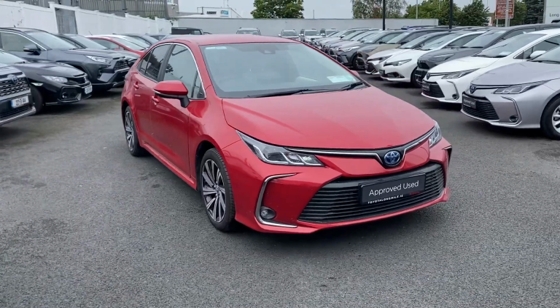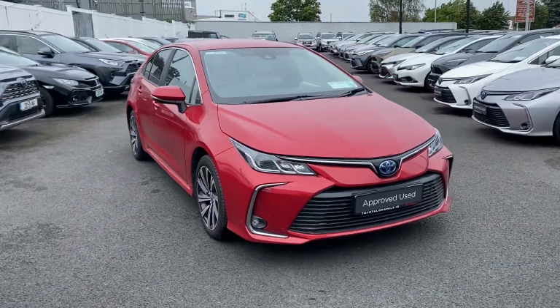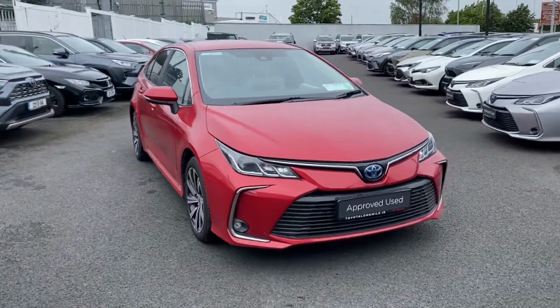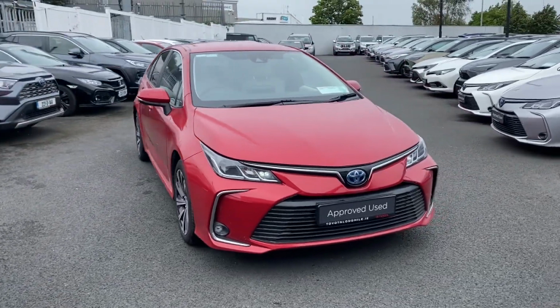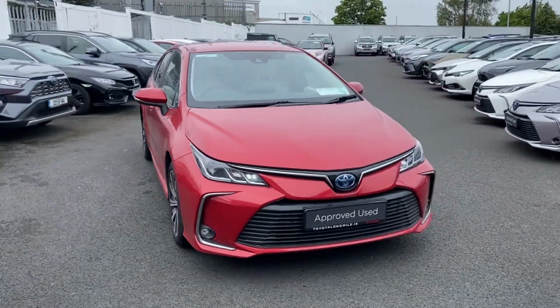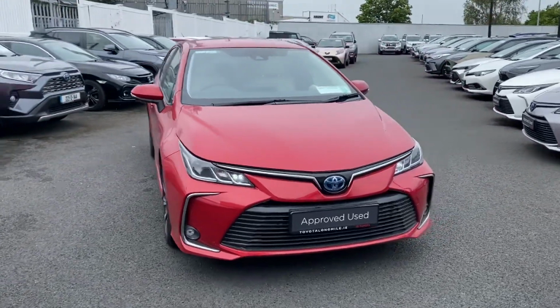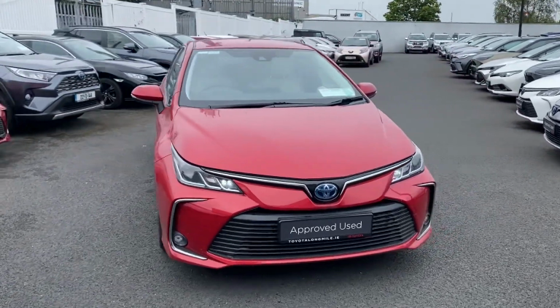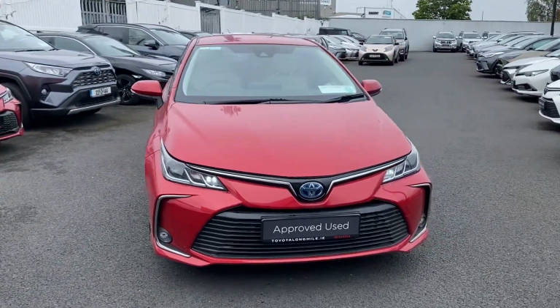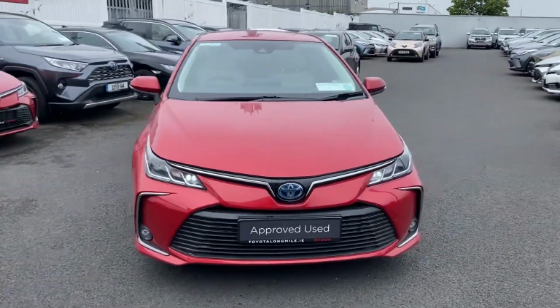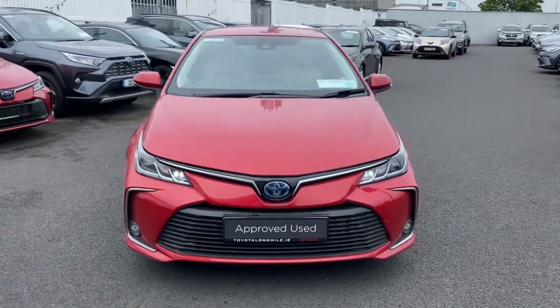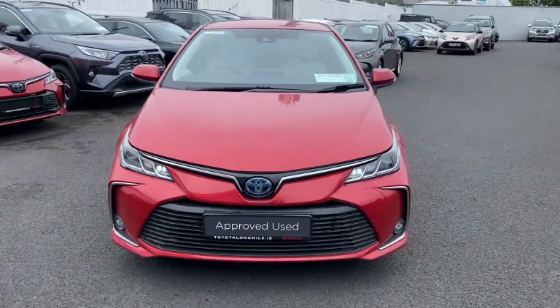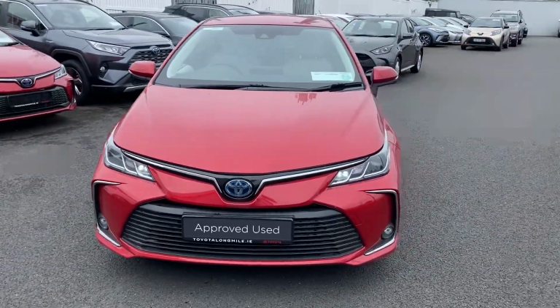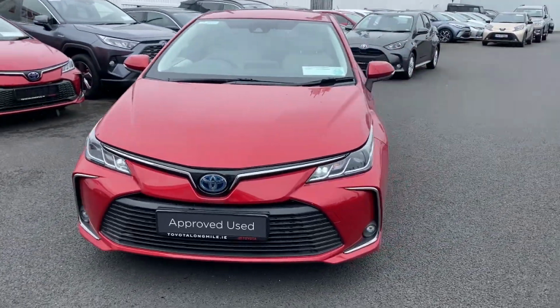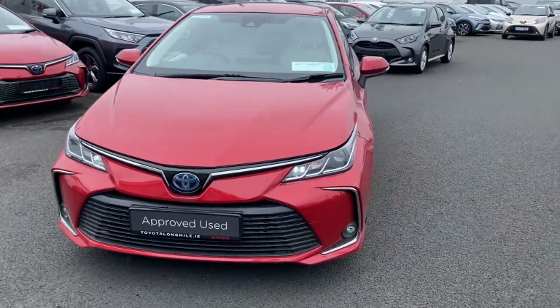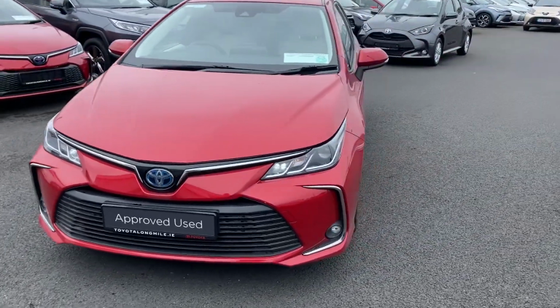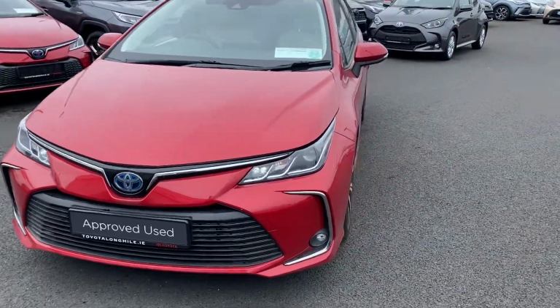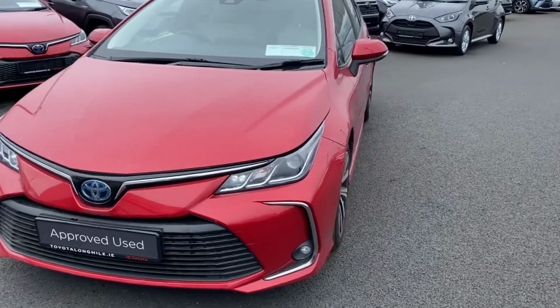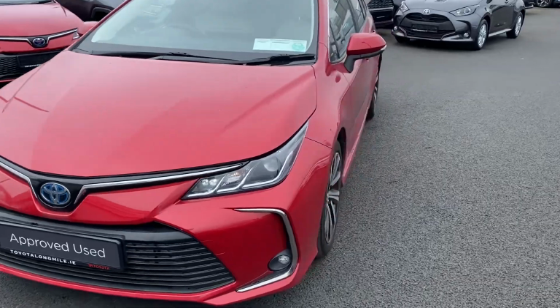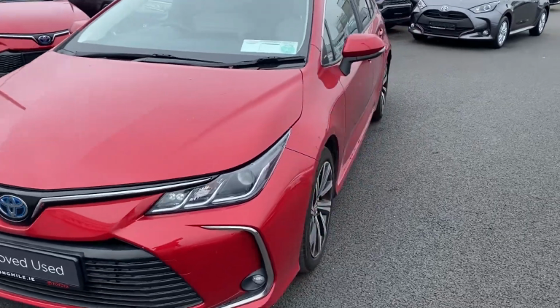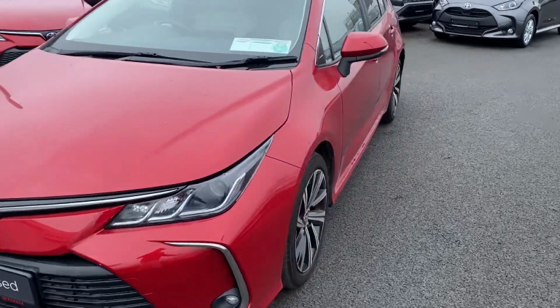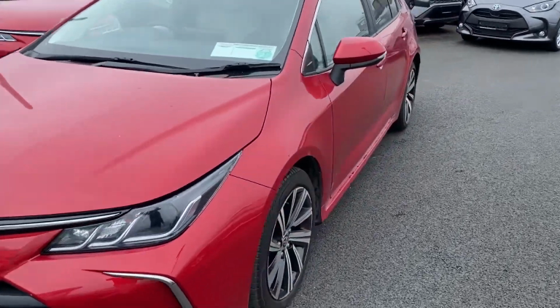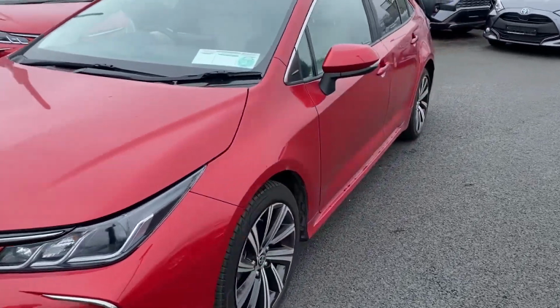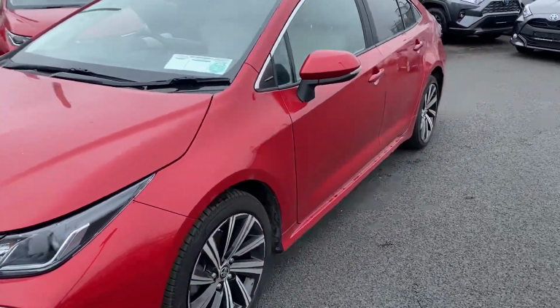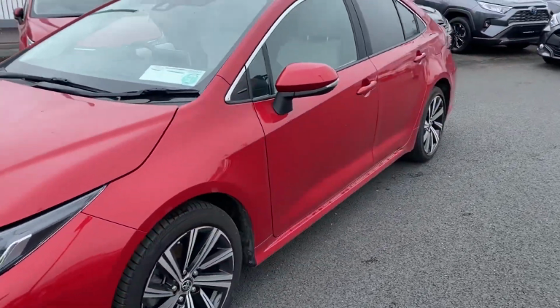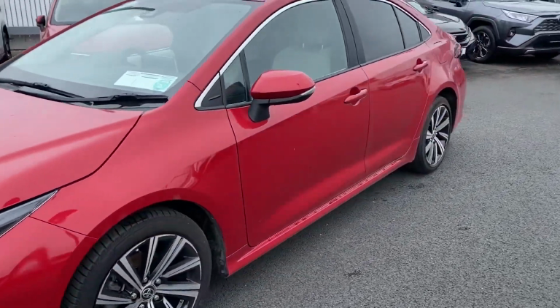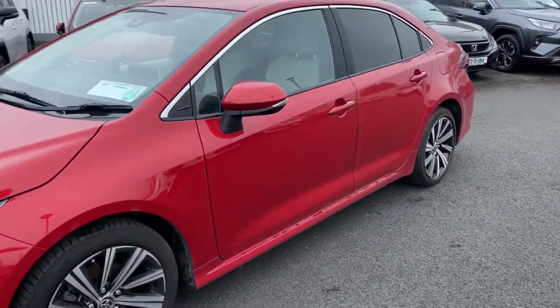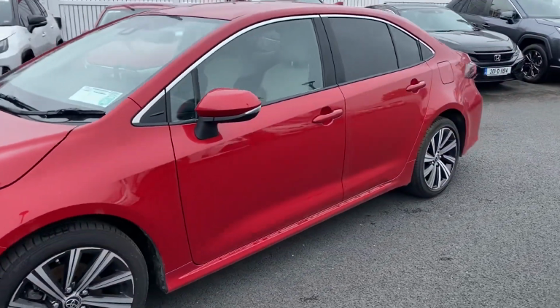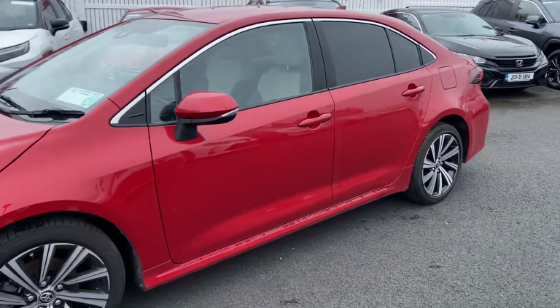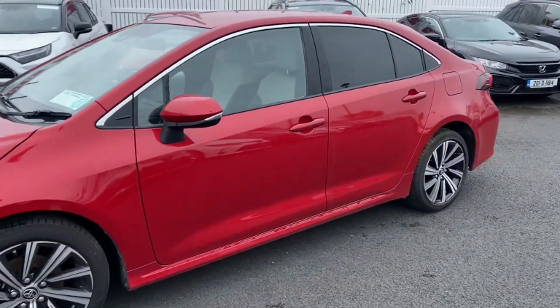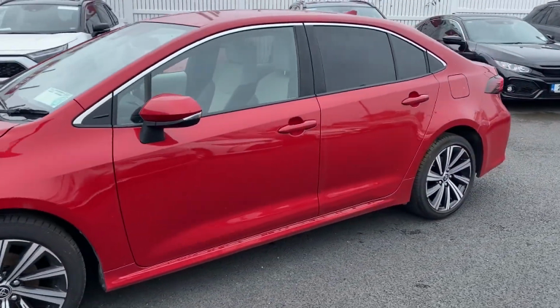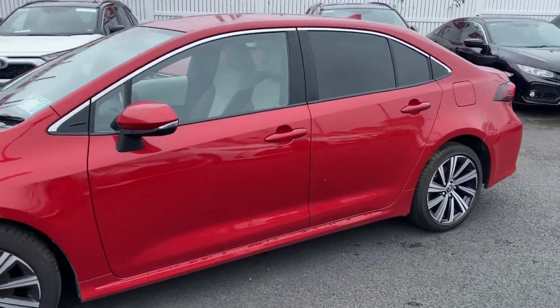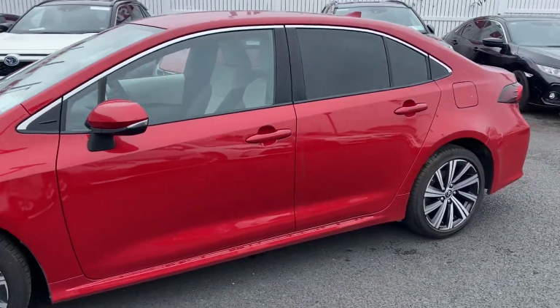Welcome to Toyota Longmile. Just into stock is this 221 Toyota Corolla 1.8 hybrid Luna Sport model, finished in pearl red.